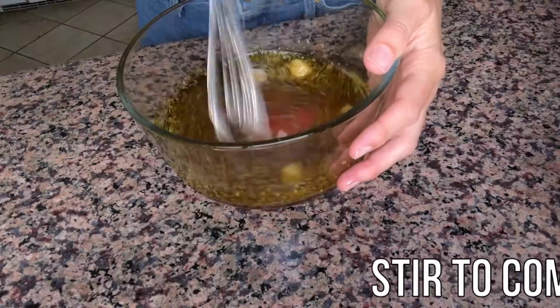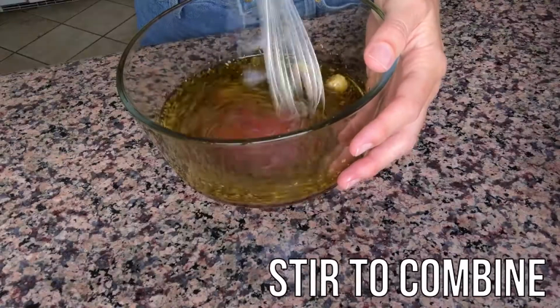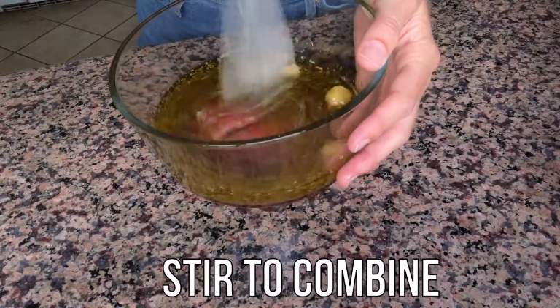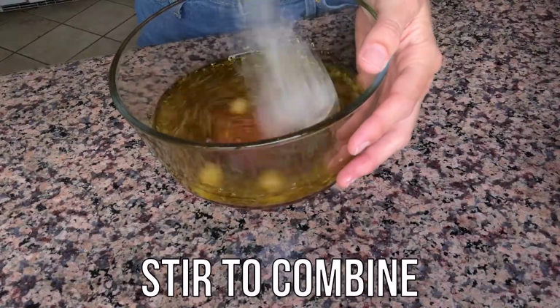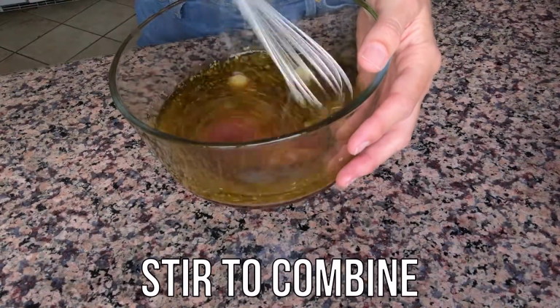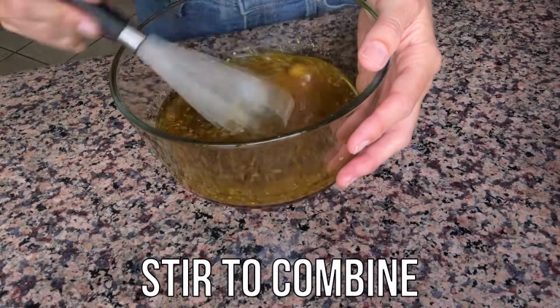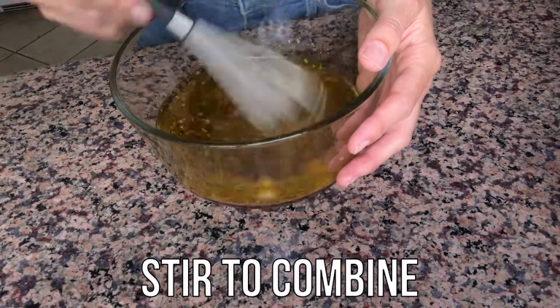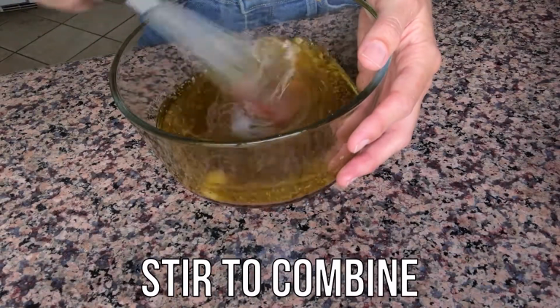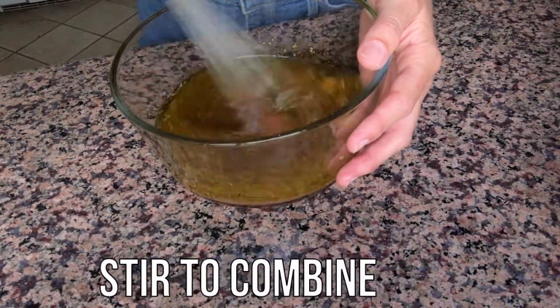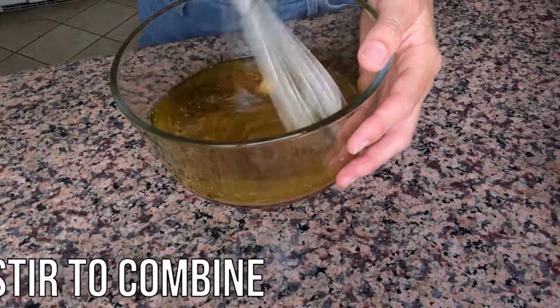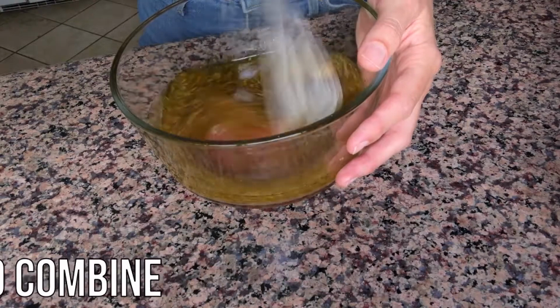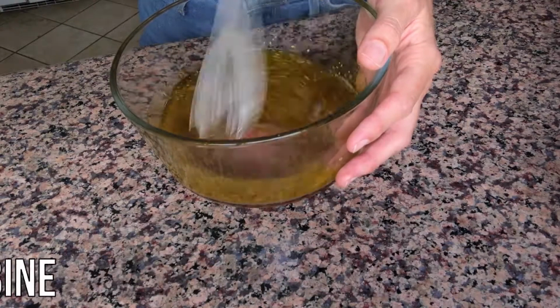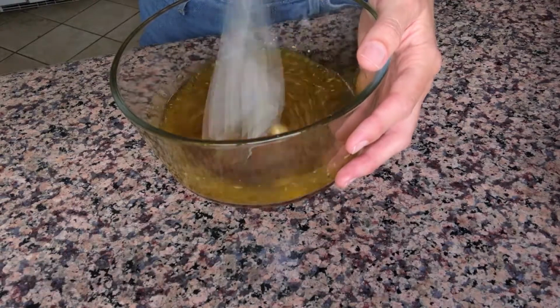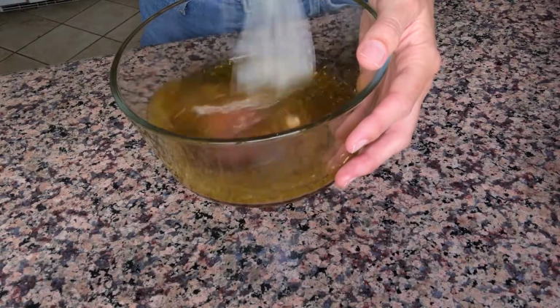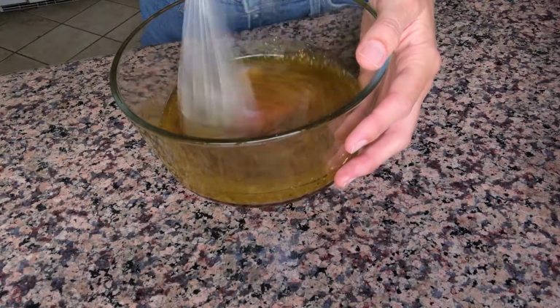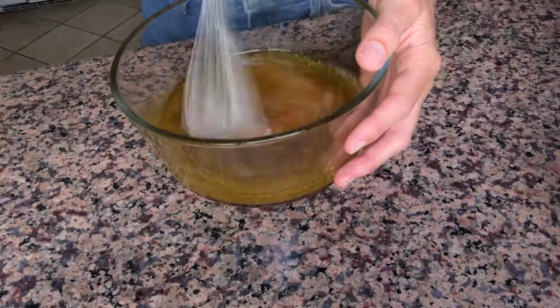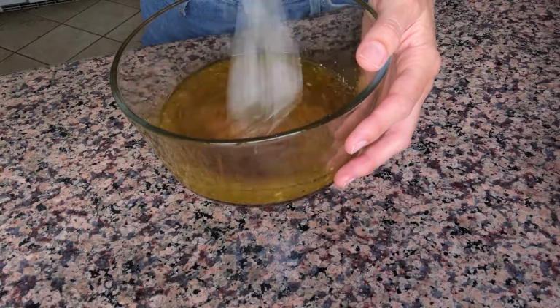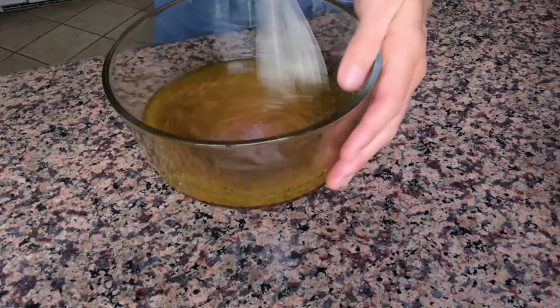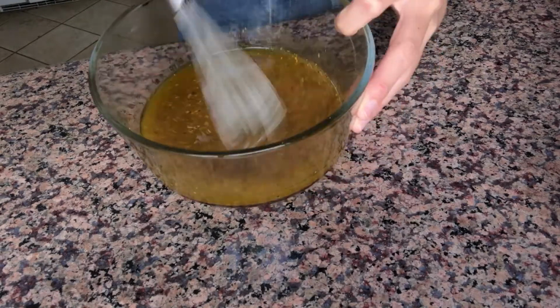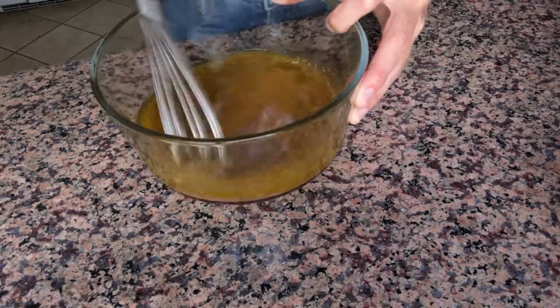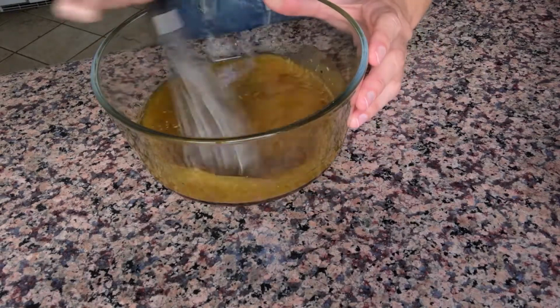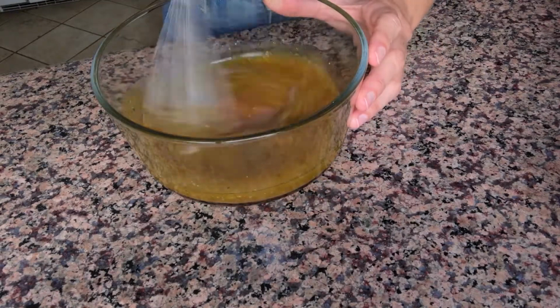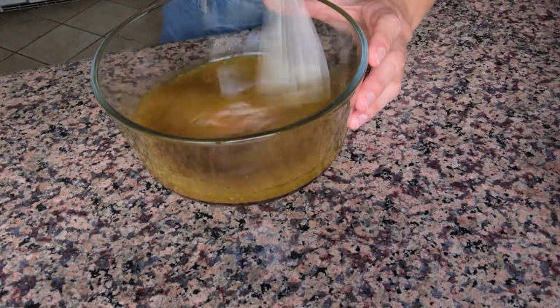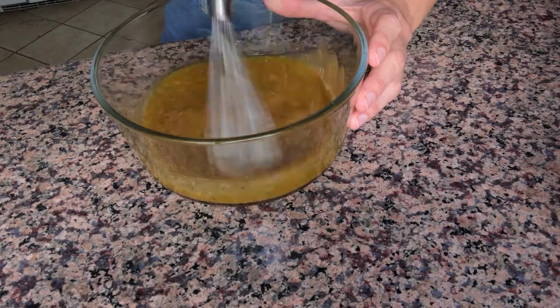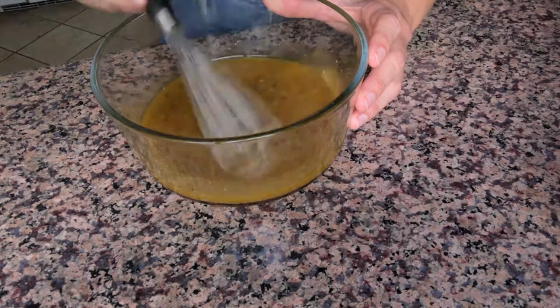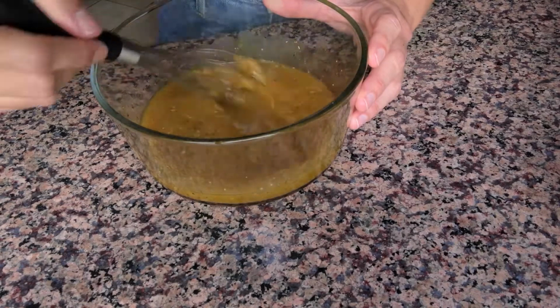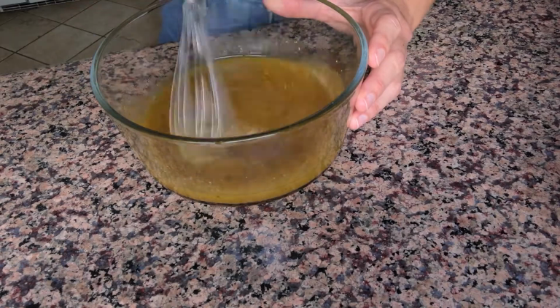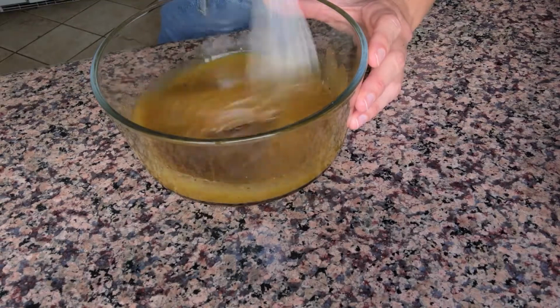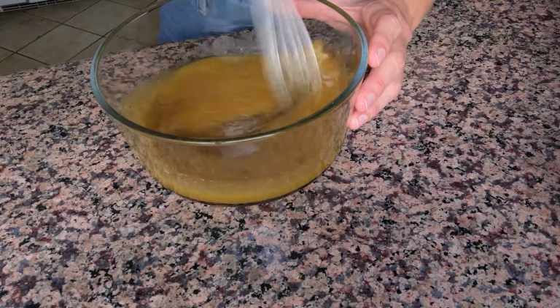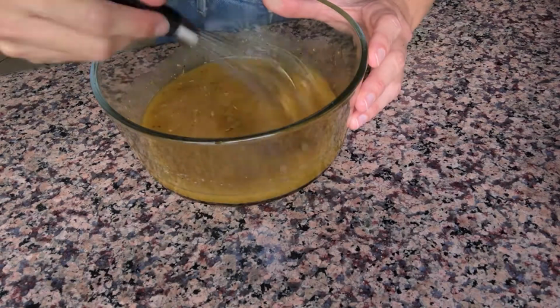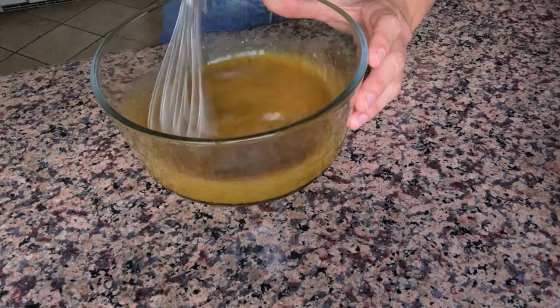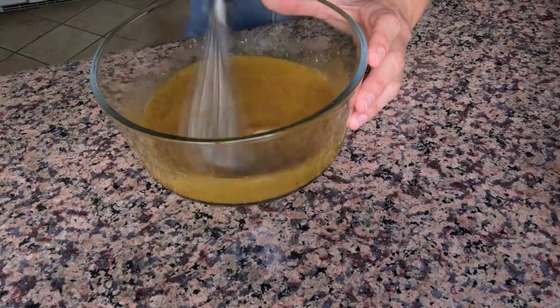Now we're going to whisk everything in the bowl until it's completely combined. Oil and vinegar will separate, so before you pour this into the pasta salad, you're going to want to mix it one last time.